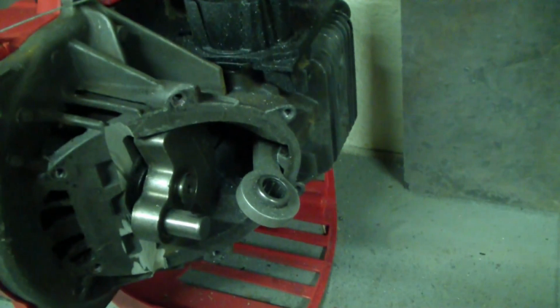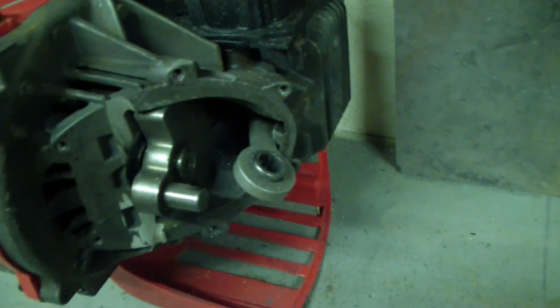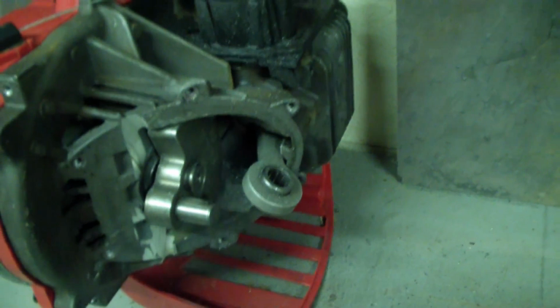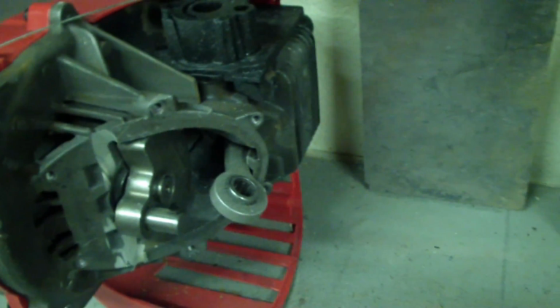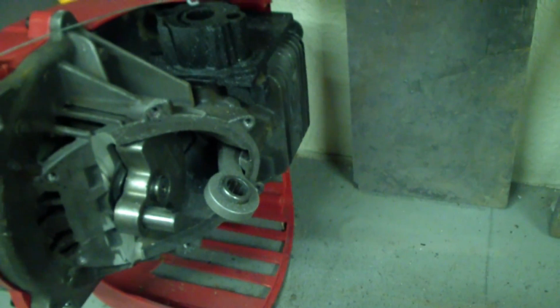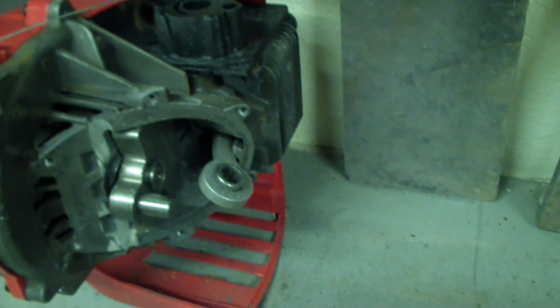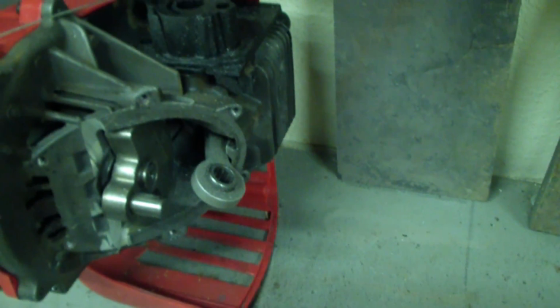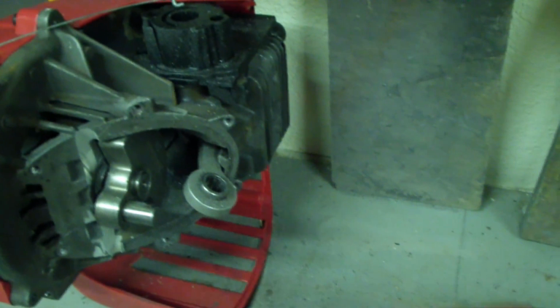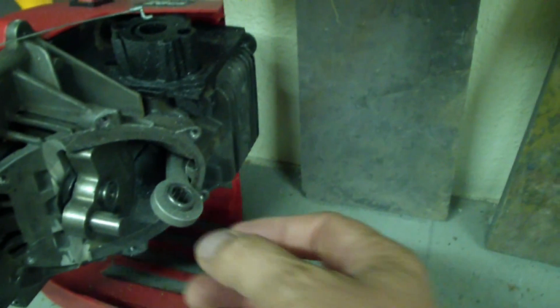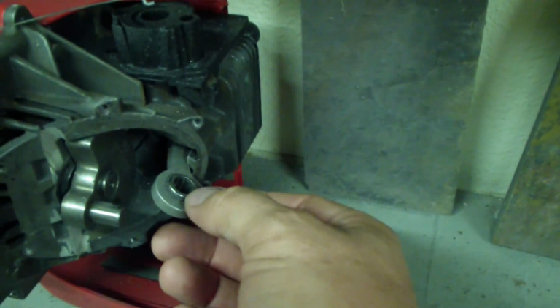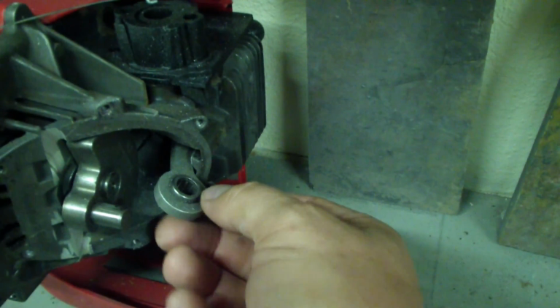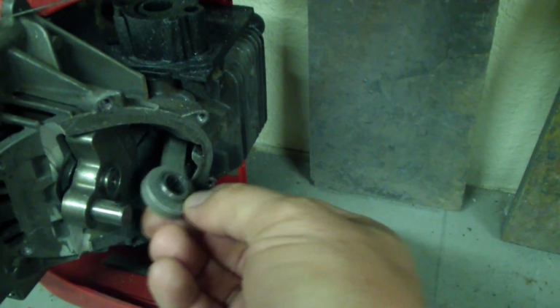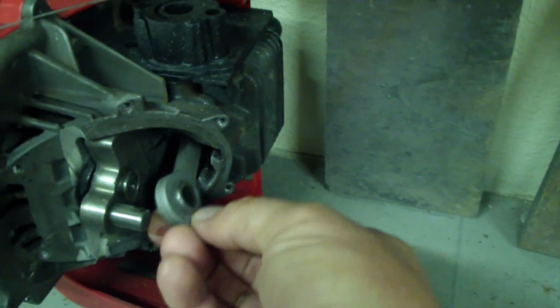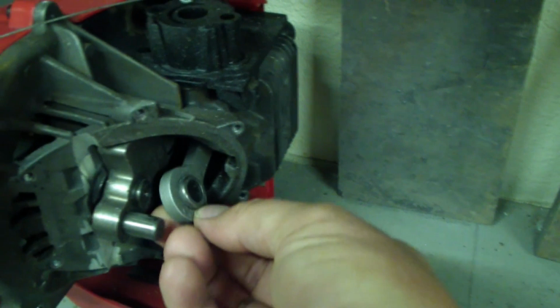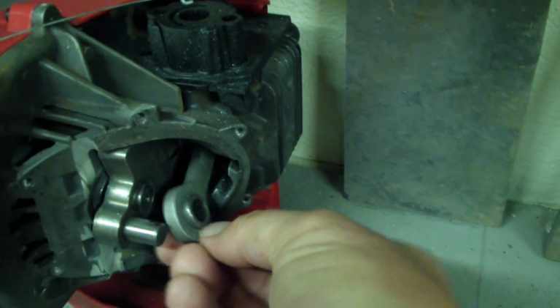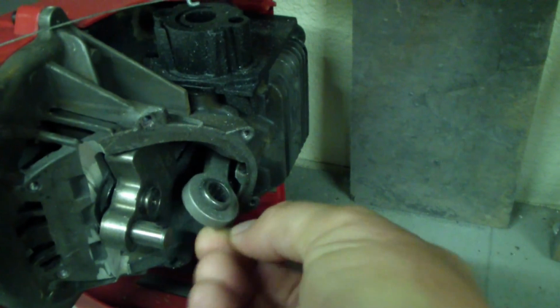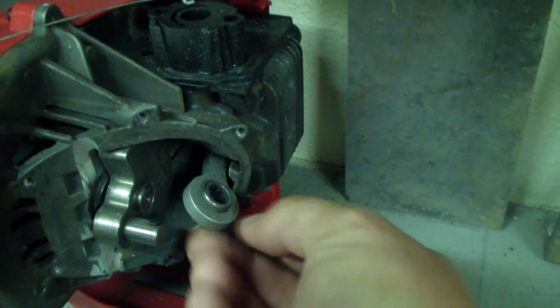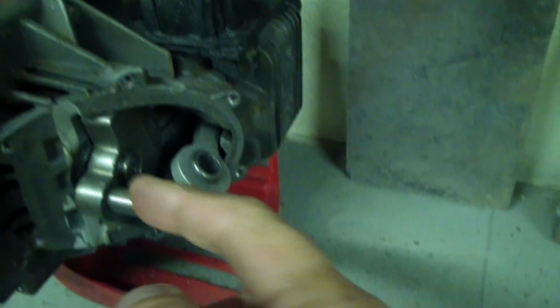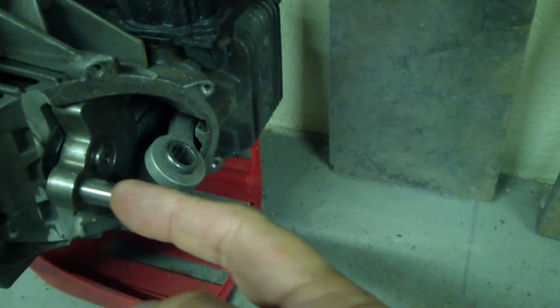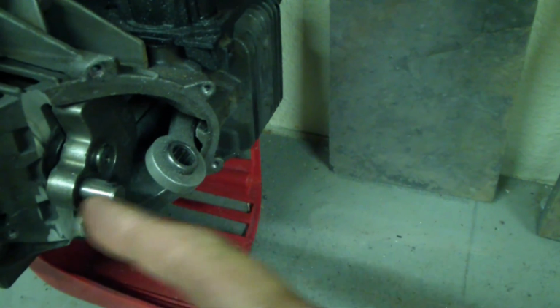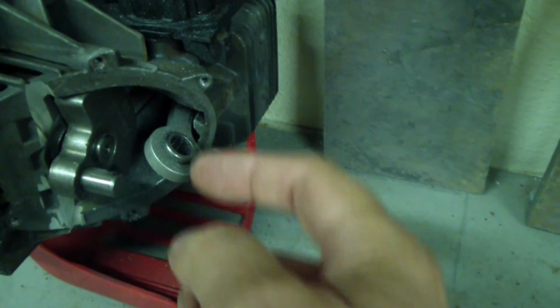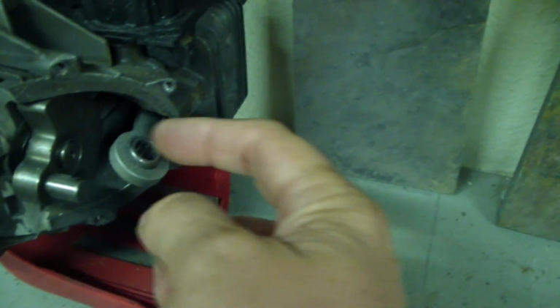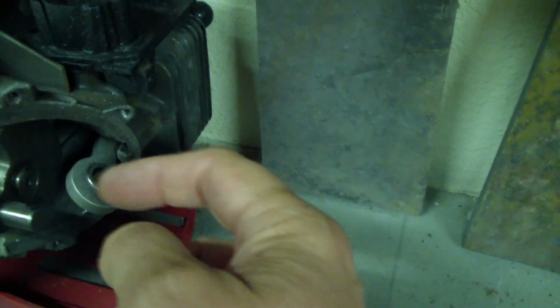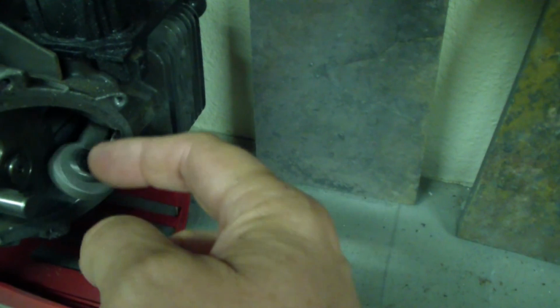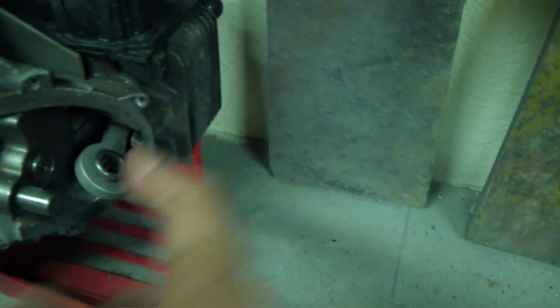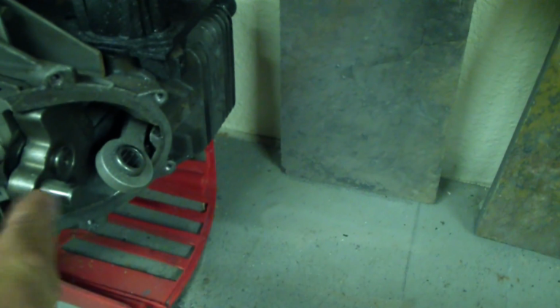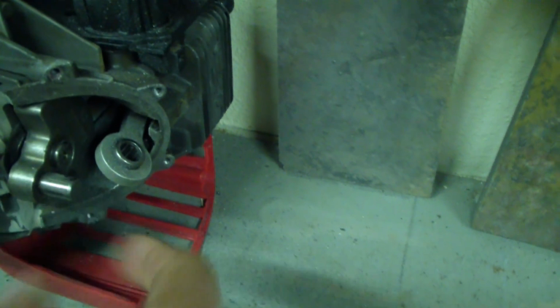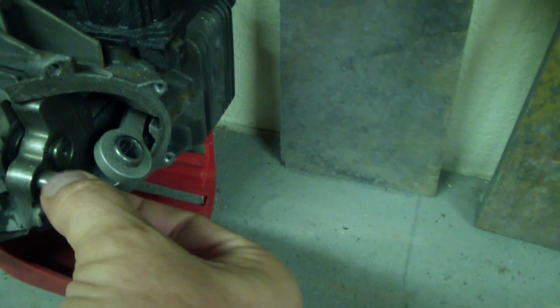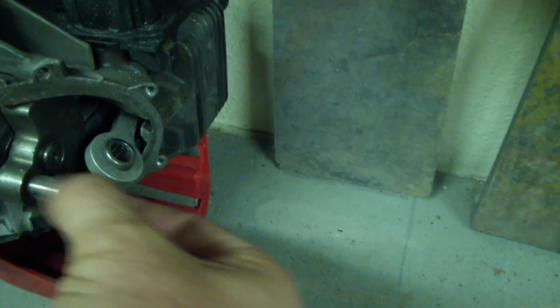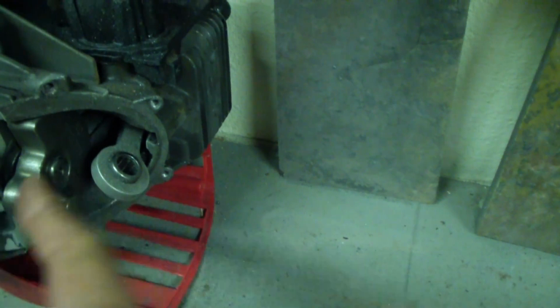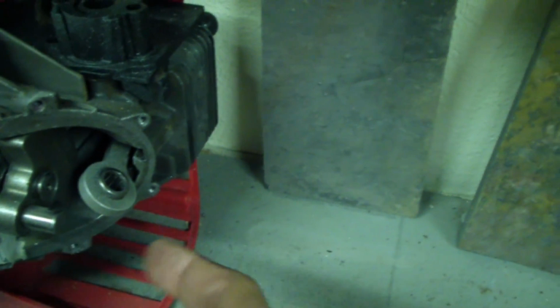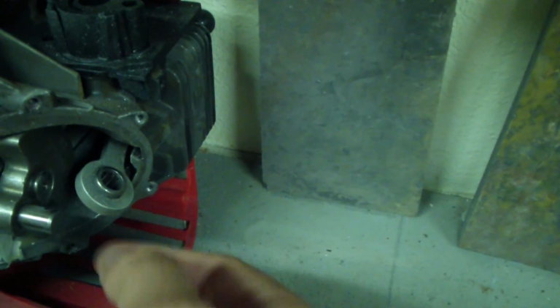I want to find out what's wrong with this thing here before I throw it away. The piston really moves nice and freely. I took it off the connecting rod here. You can see the bearings here, but I had to pry it off.